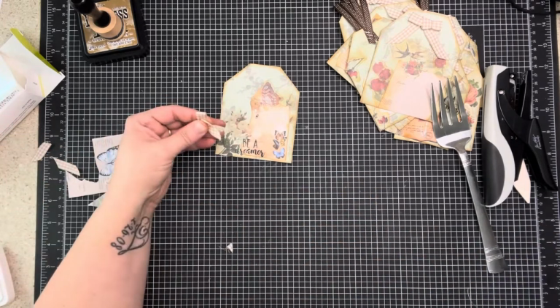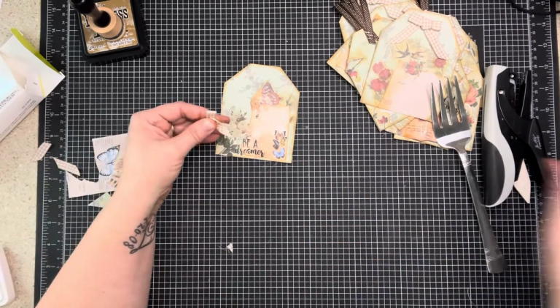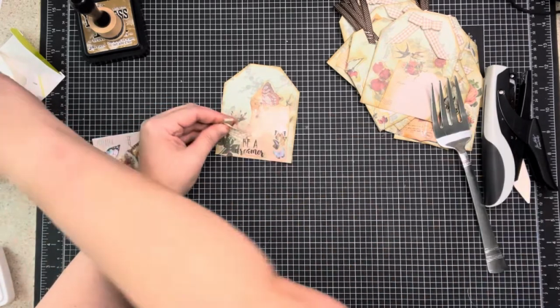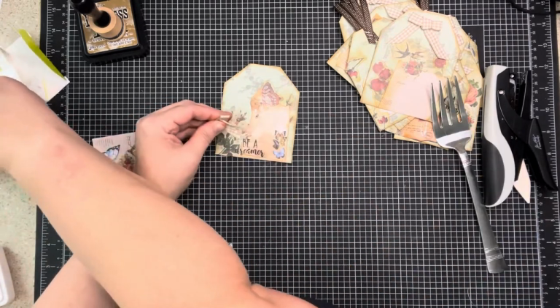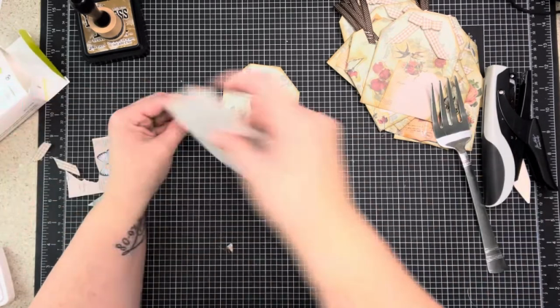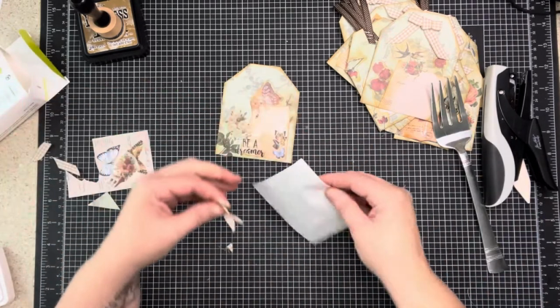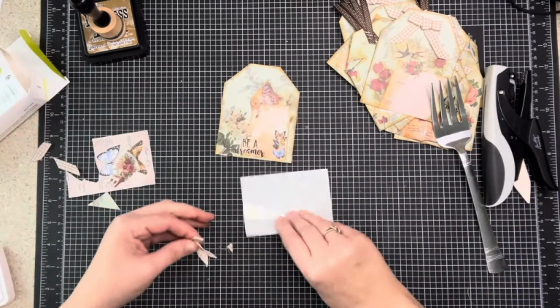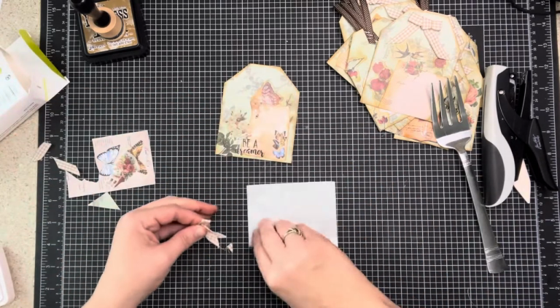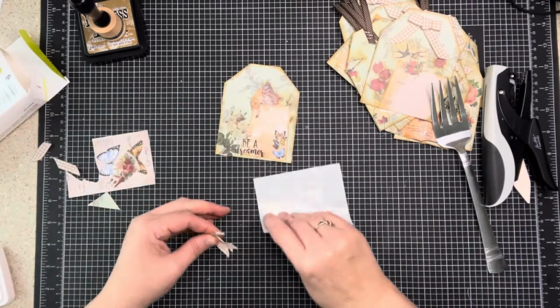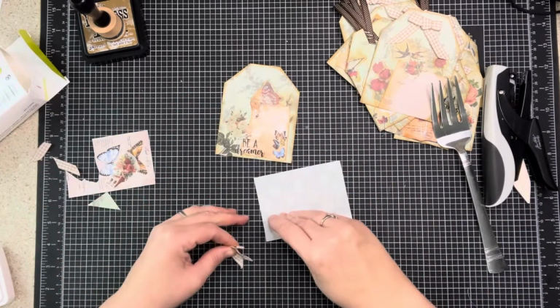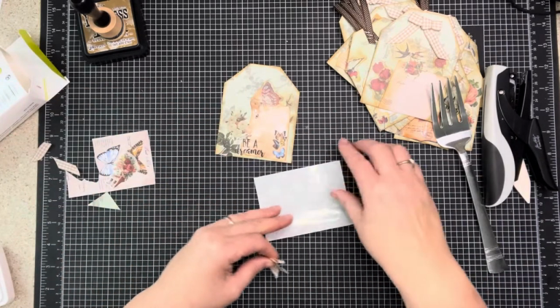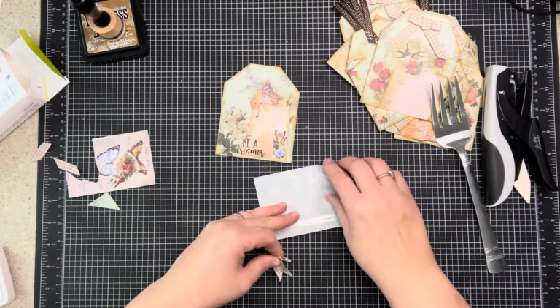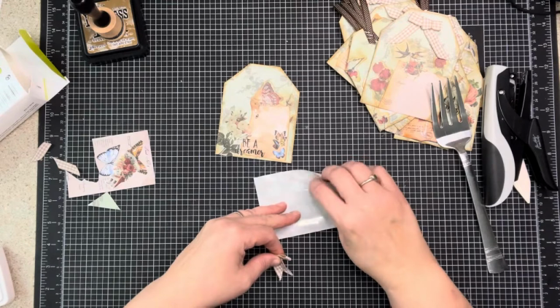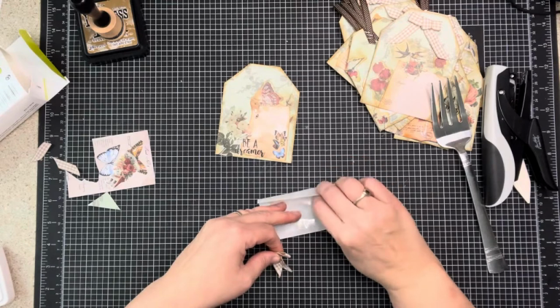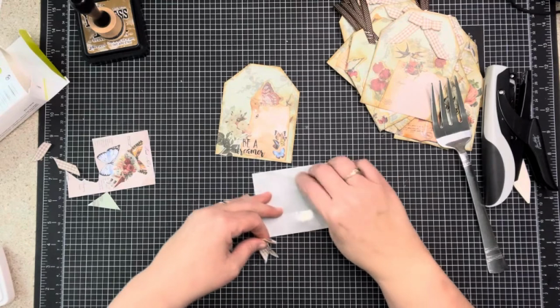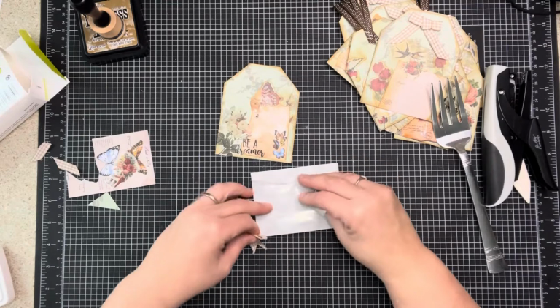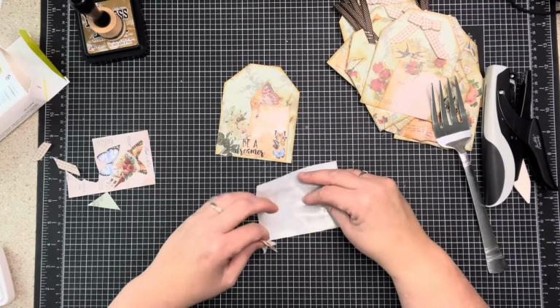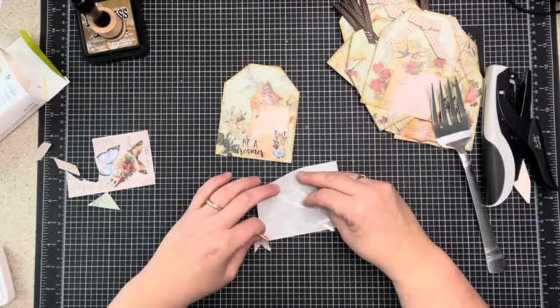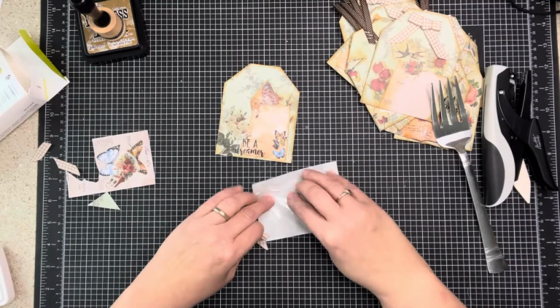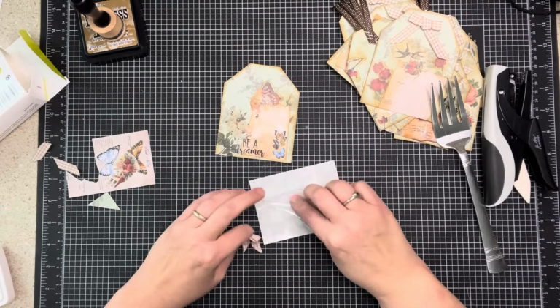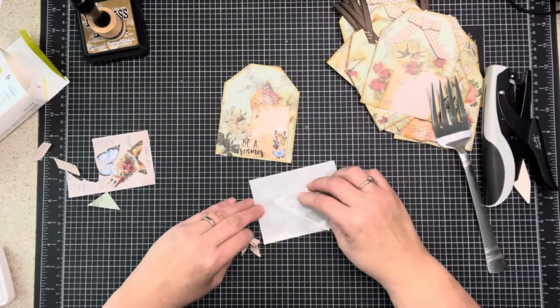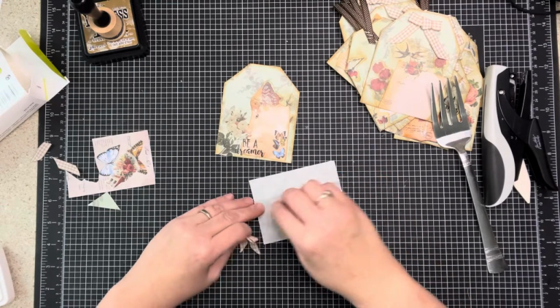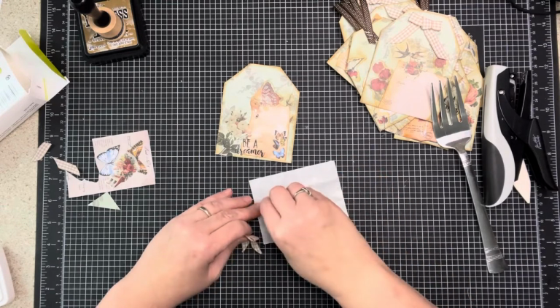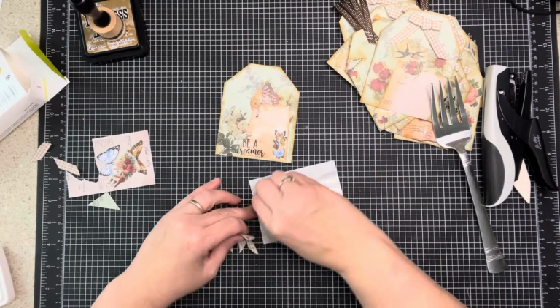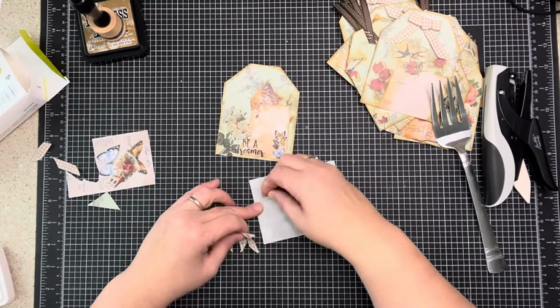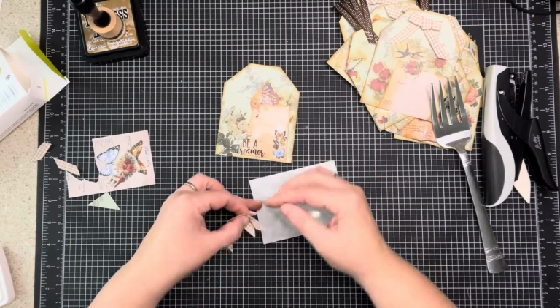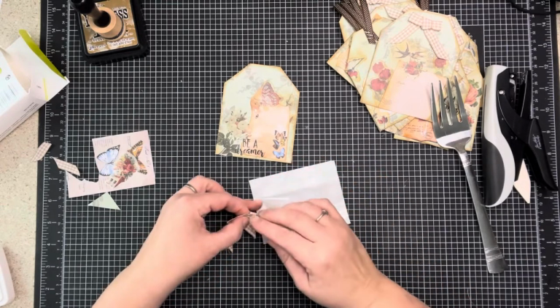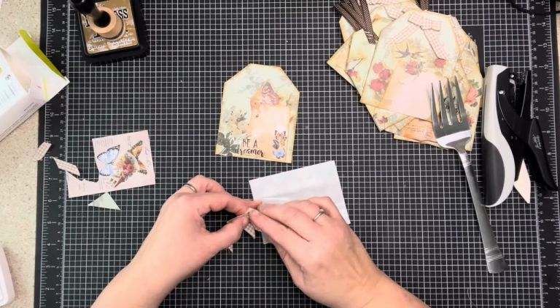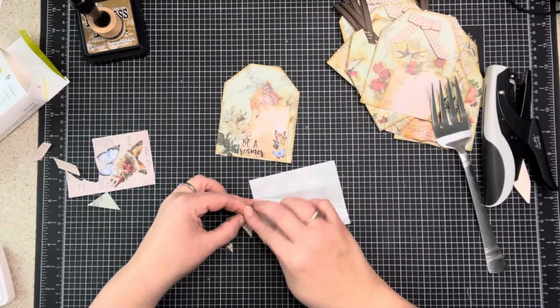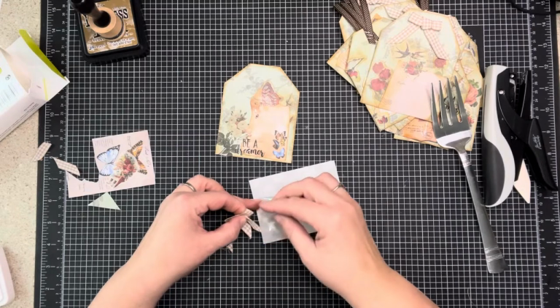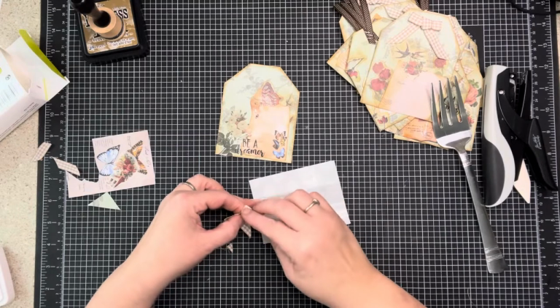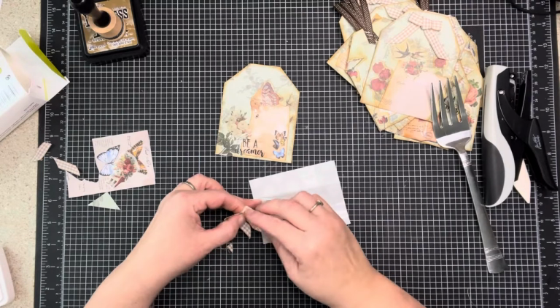I'm going to manipulate it so it goes down, then cut this one before I put it on there. It worked out well because my butterfly would have been in the way anyway. I'm going to glue it down and that will be it. You can make a whole bunch of these, sit in front of the TV, use up some of your ribbon, make some bows, send some happy mail.